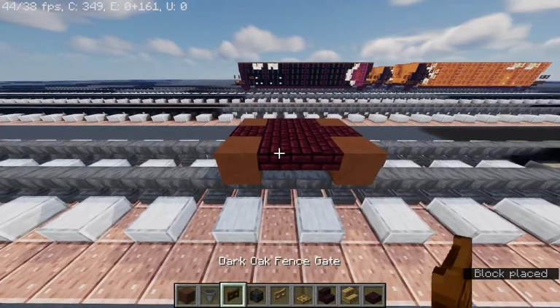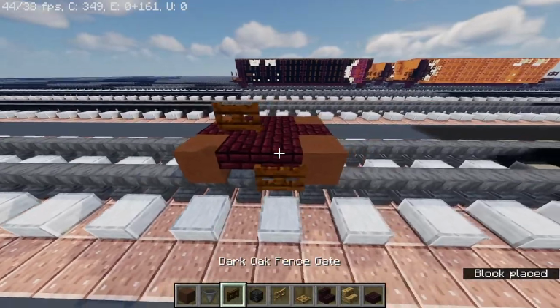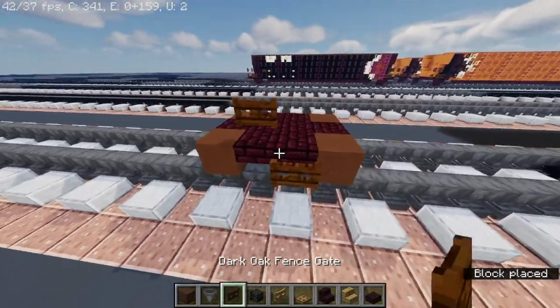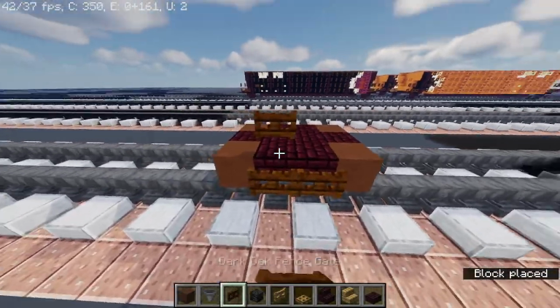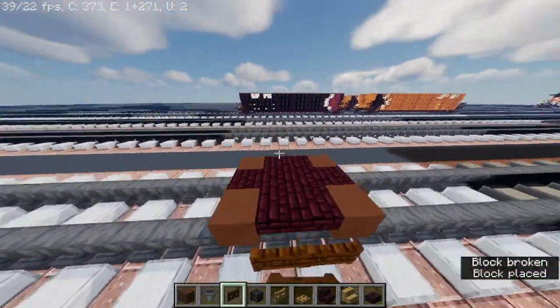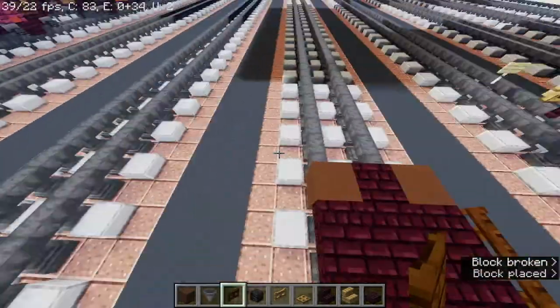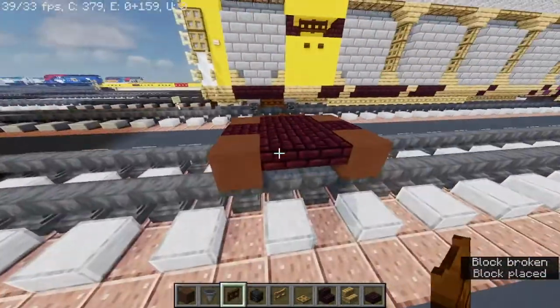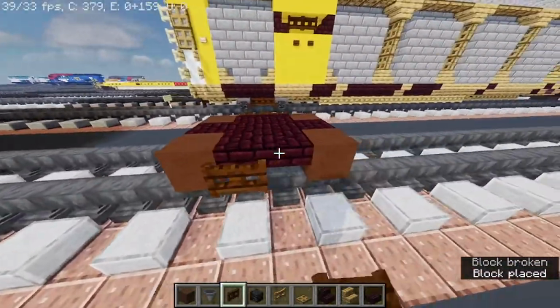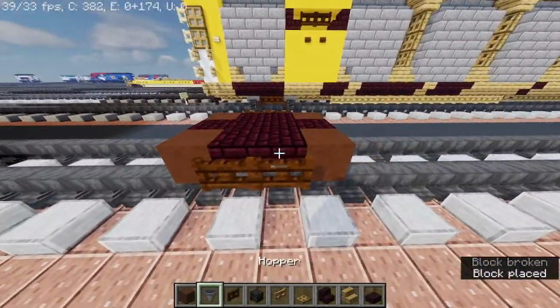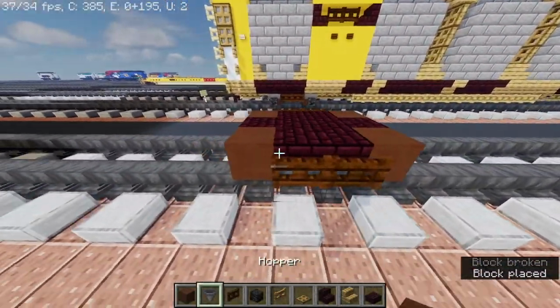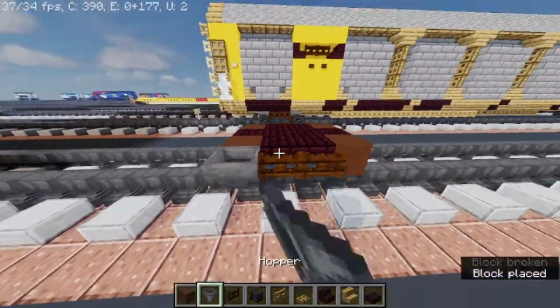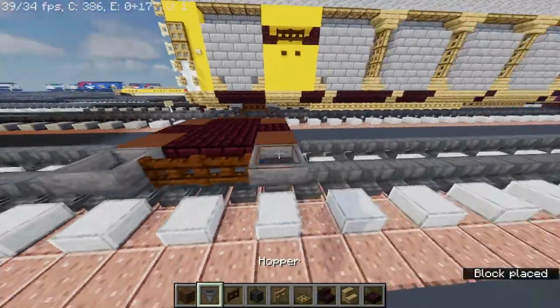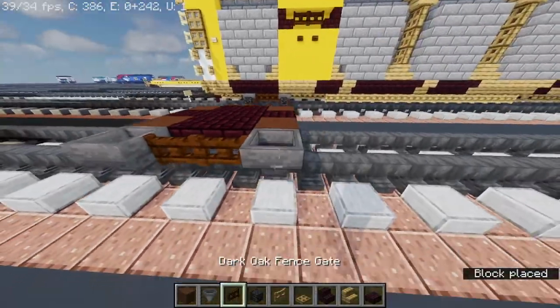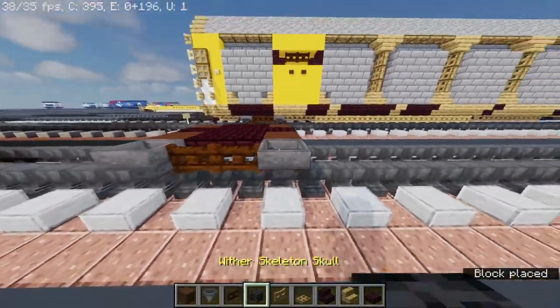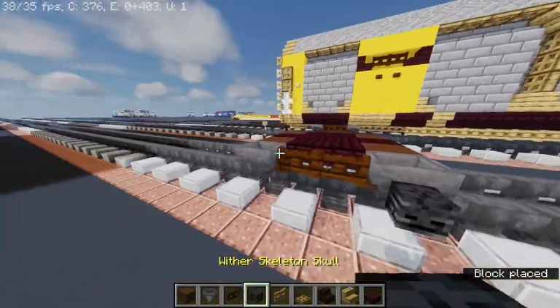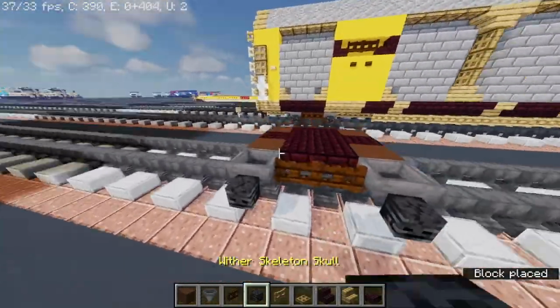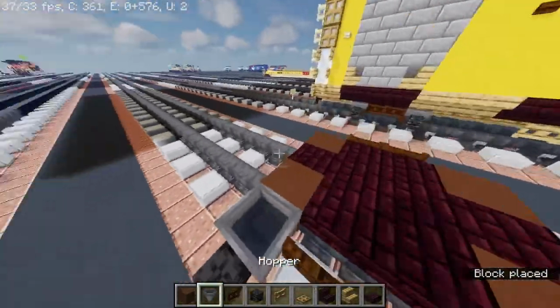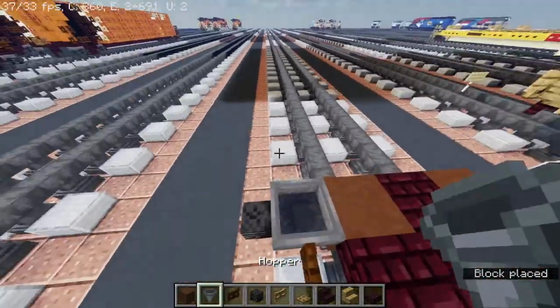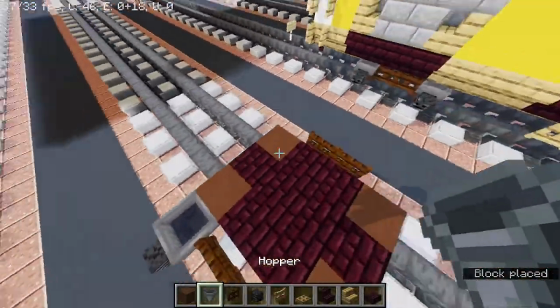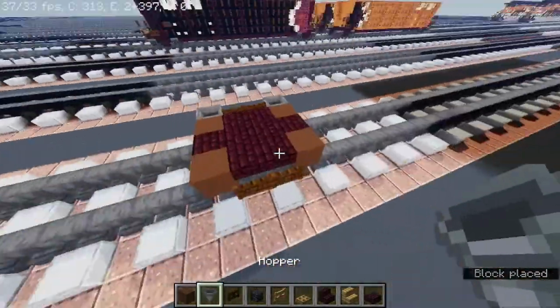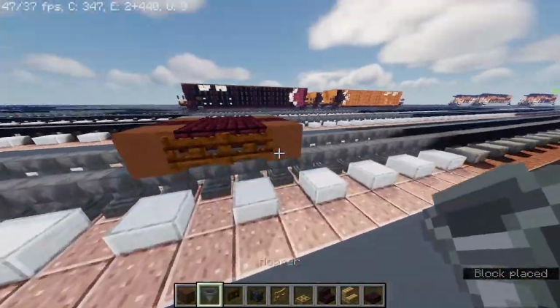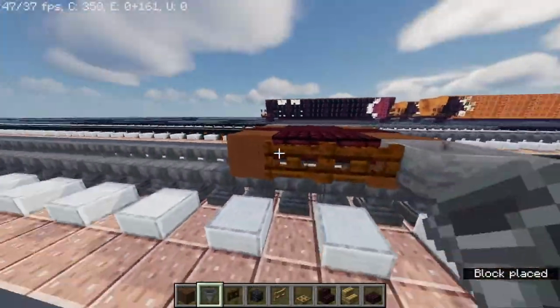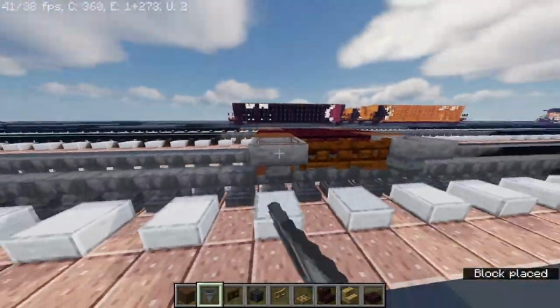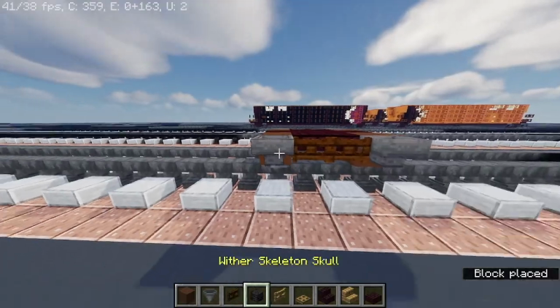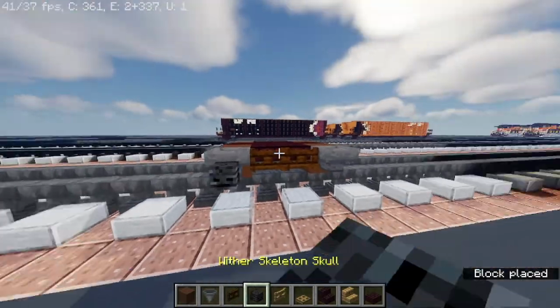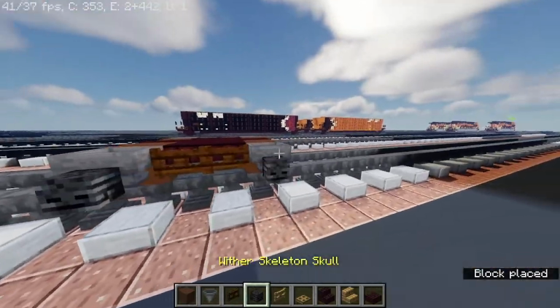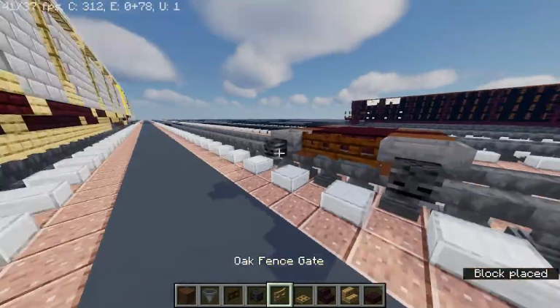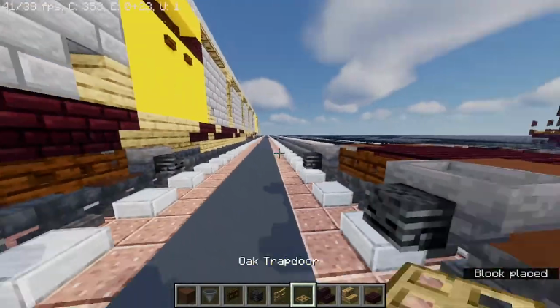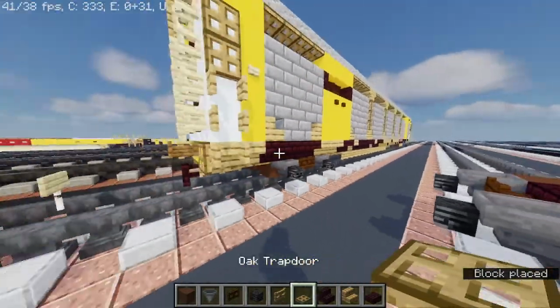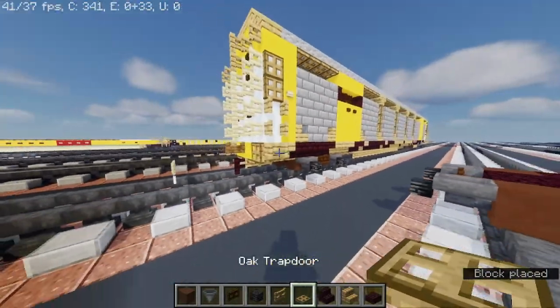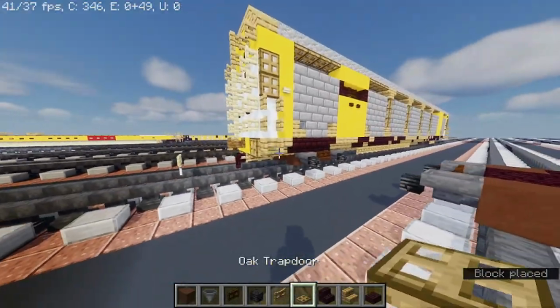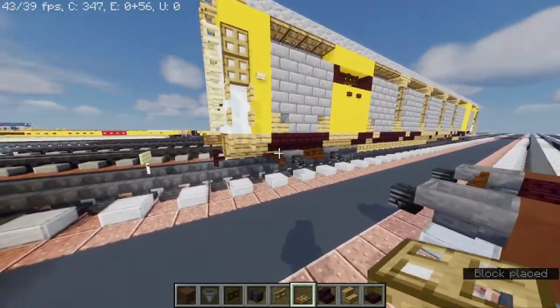Then dark oak fence gate — same thing on the other side. Hopper and the other side. Now we're gonna take out oak trapdoor.